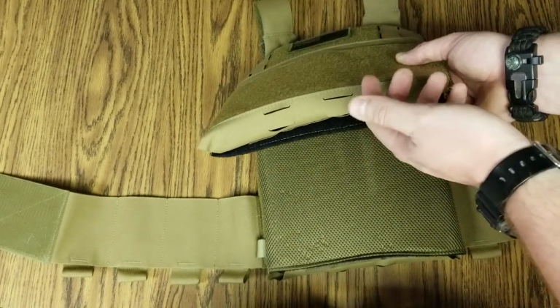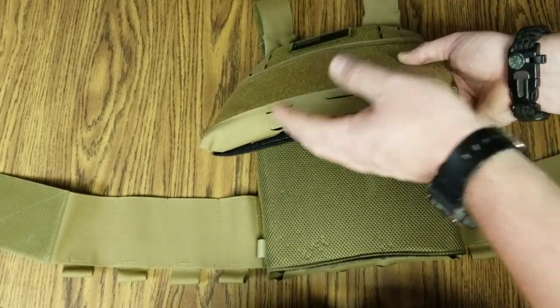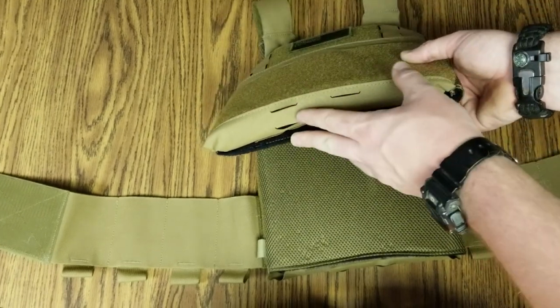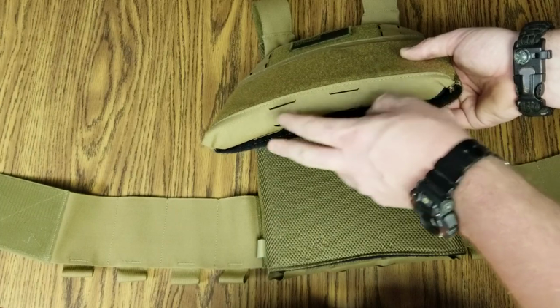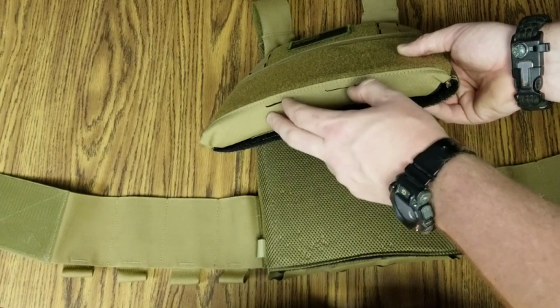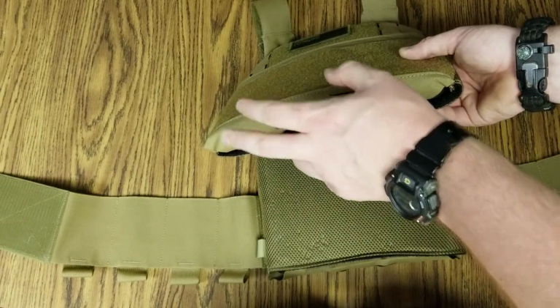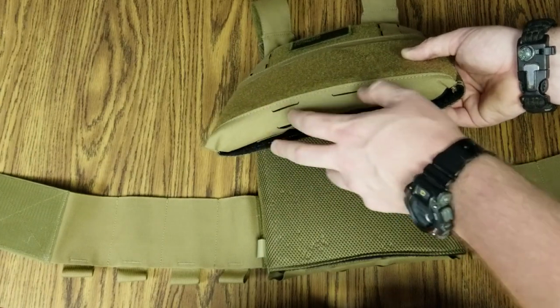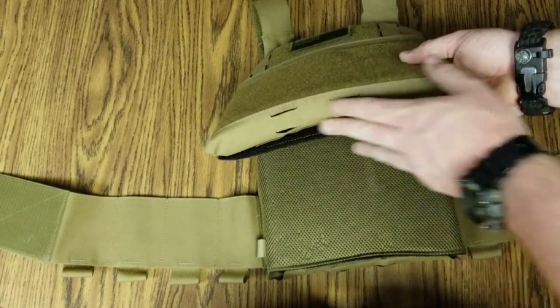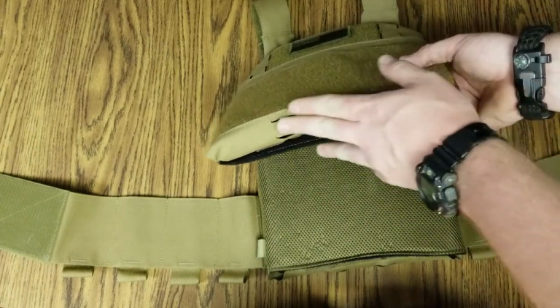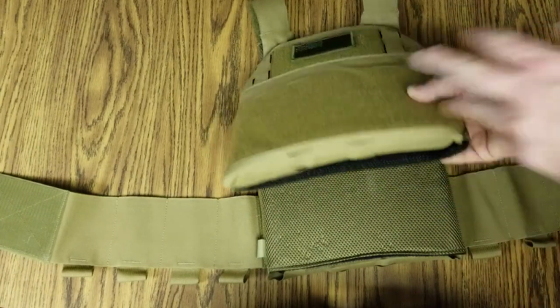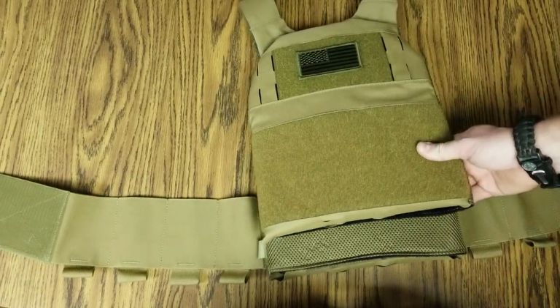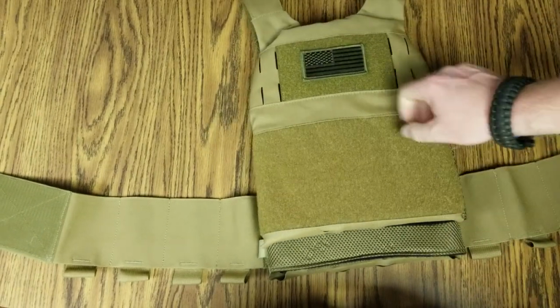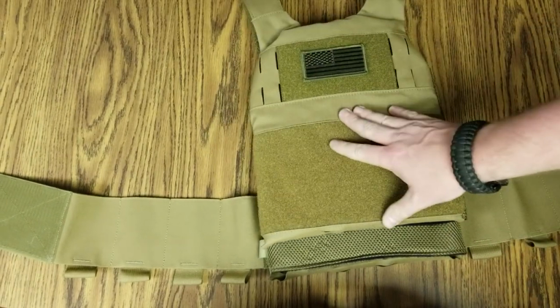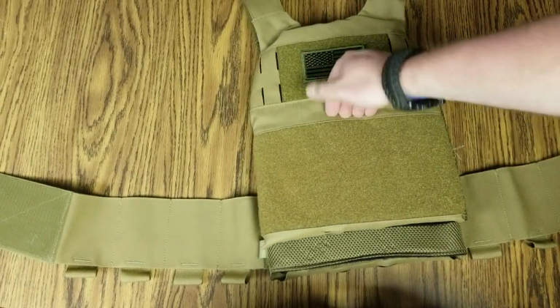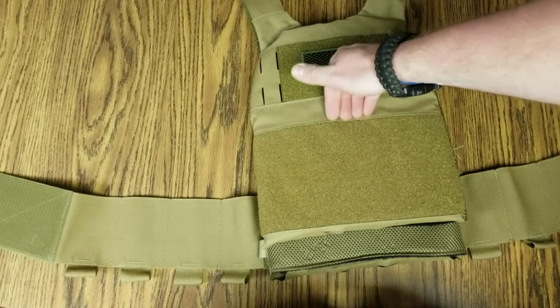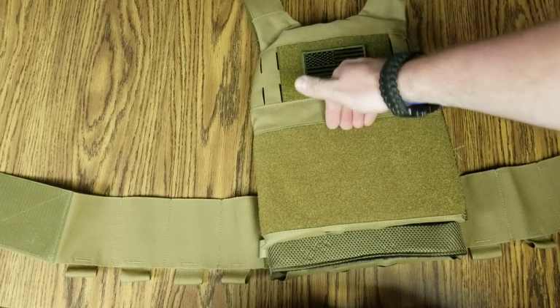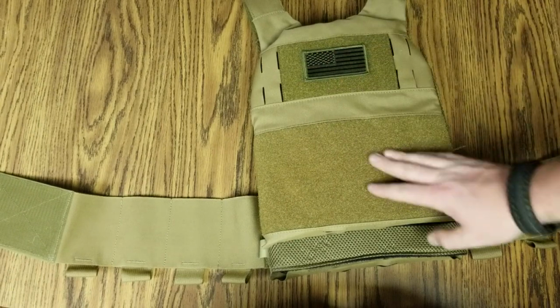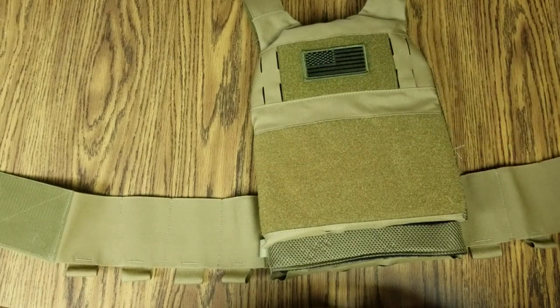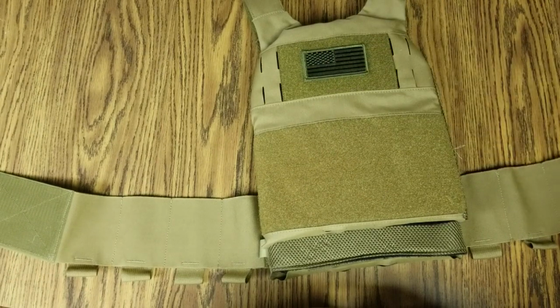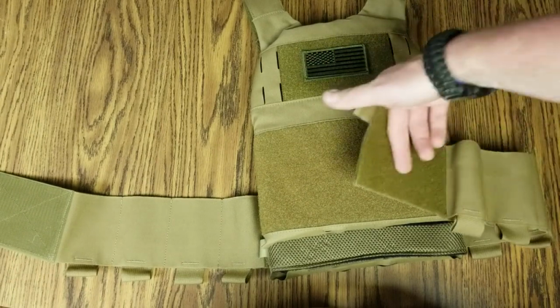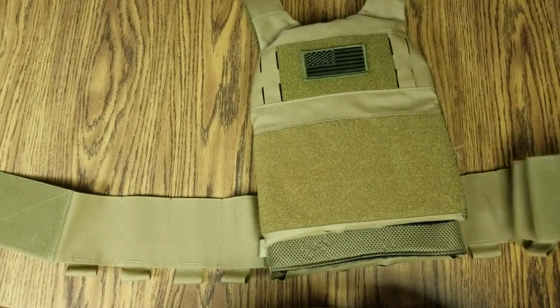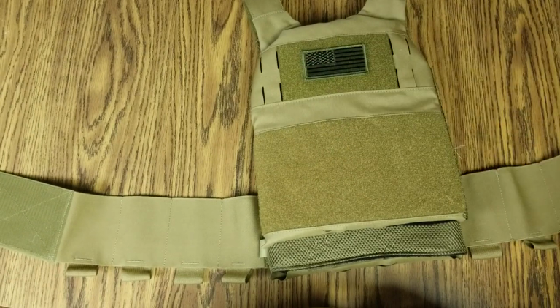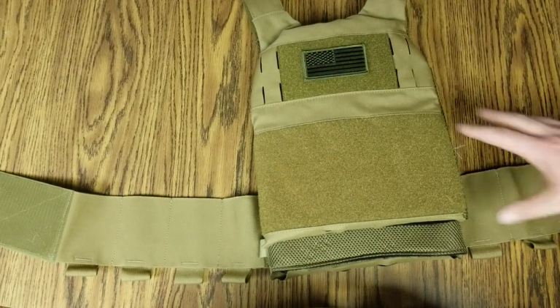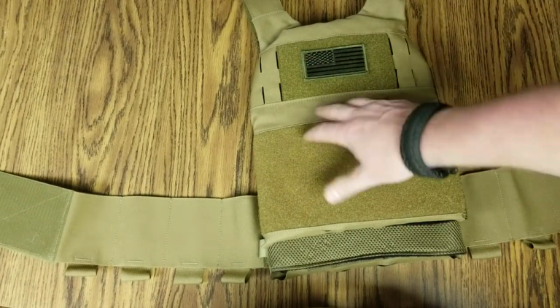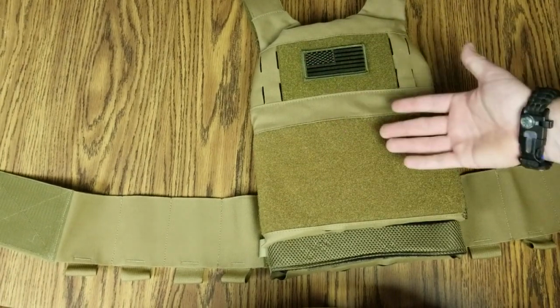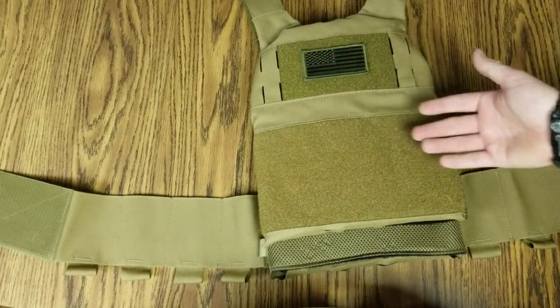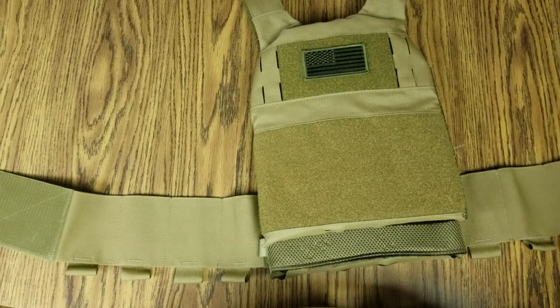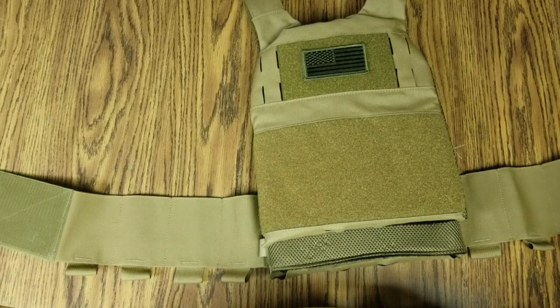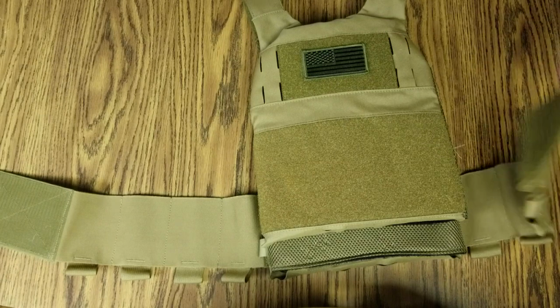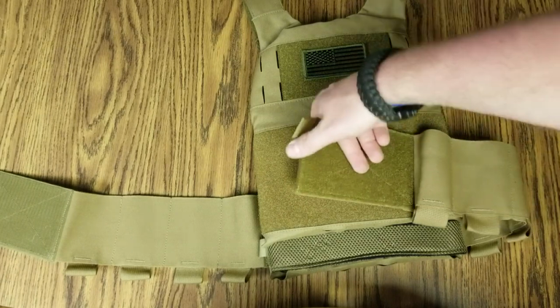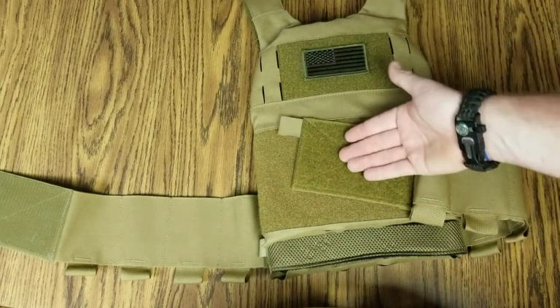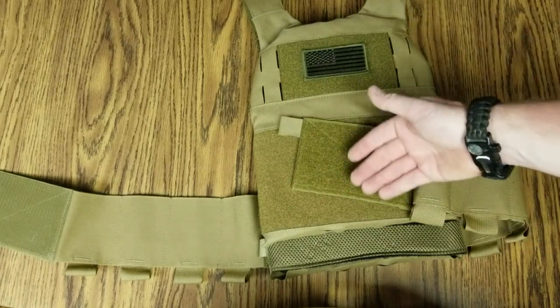You can attach whatever you want — smokes, tourniquets, some kind of pouch, whatever it is. No admin pocket behind here, but under the cummerbund you can kind of stuff whatever you want. Or you can add something to it, especially on the outside, because there is velcro here.